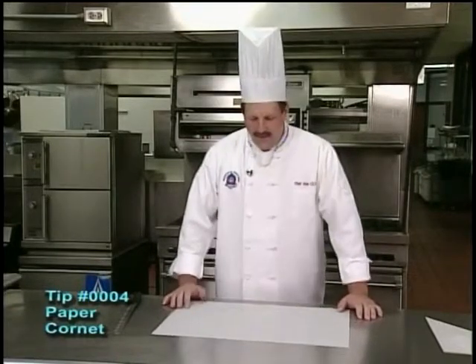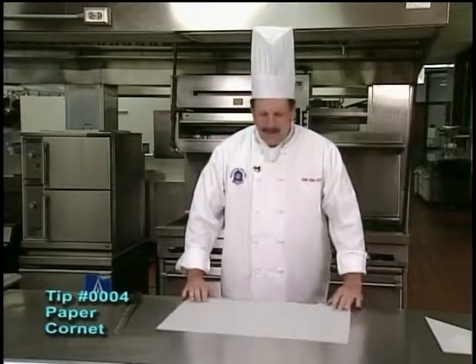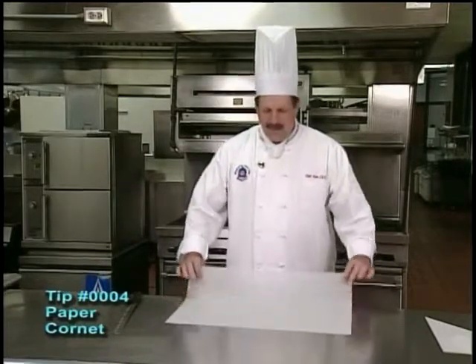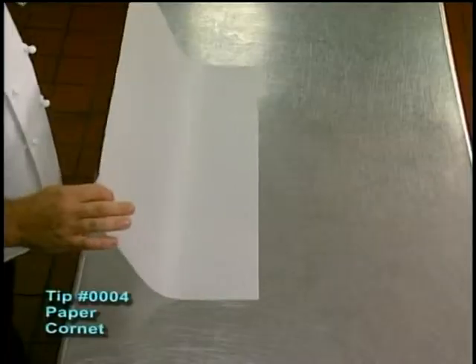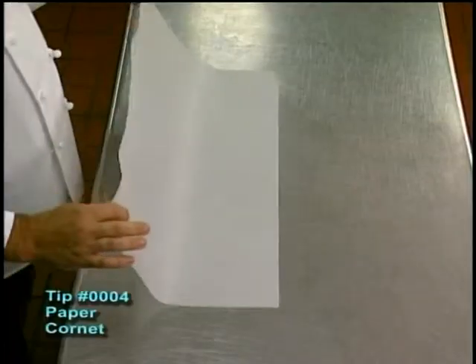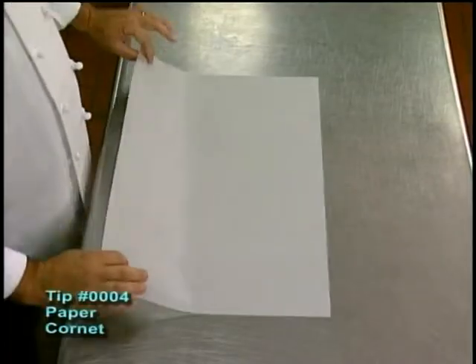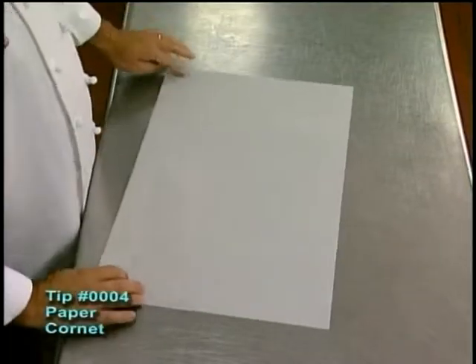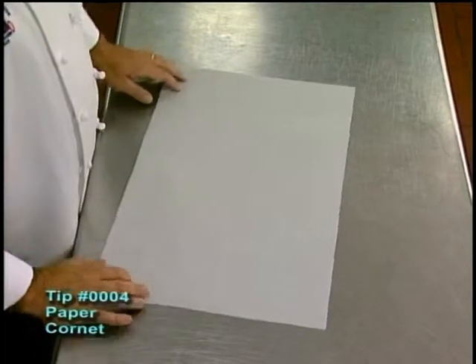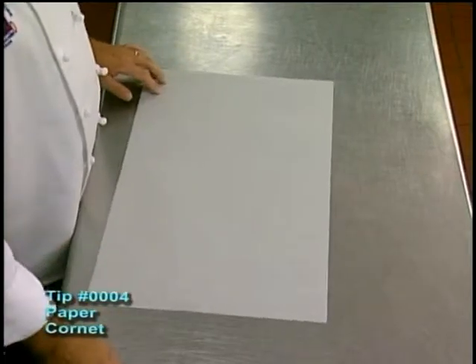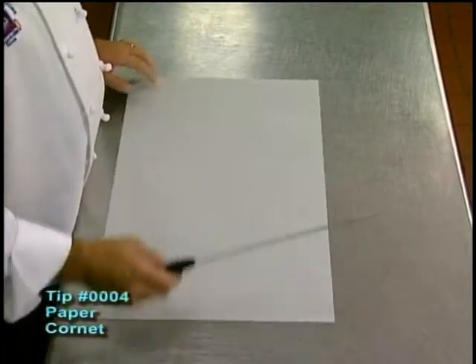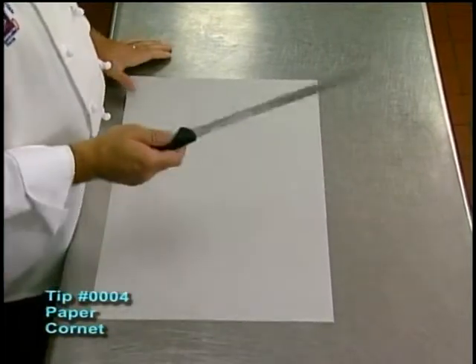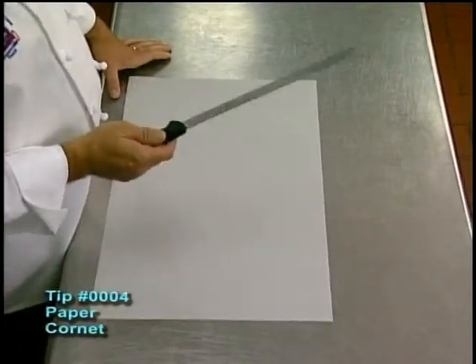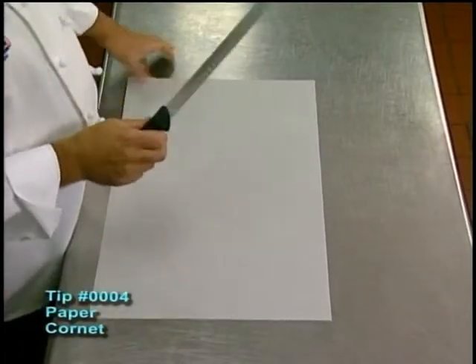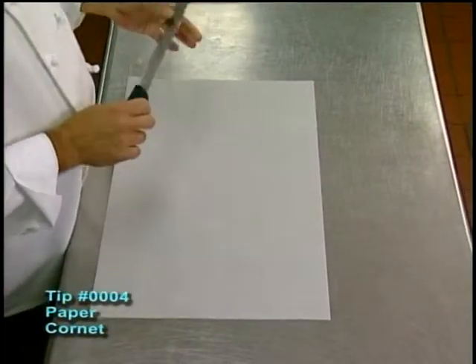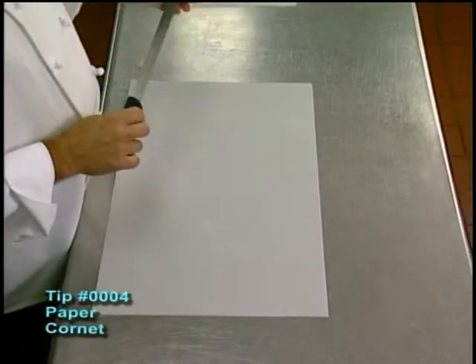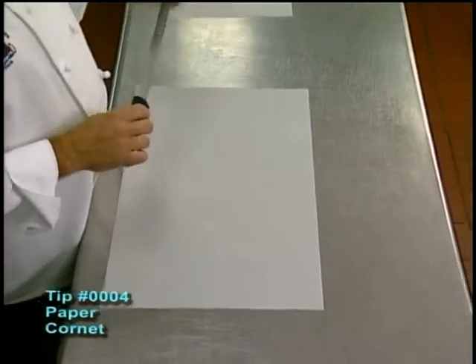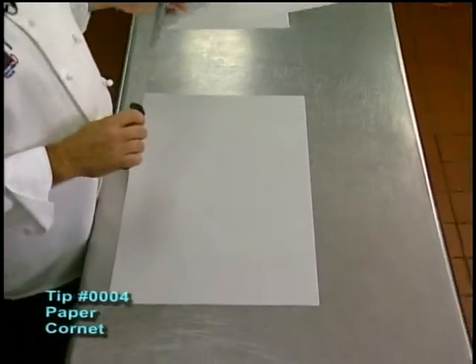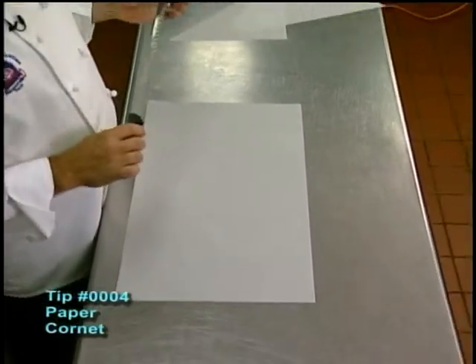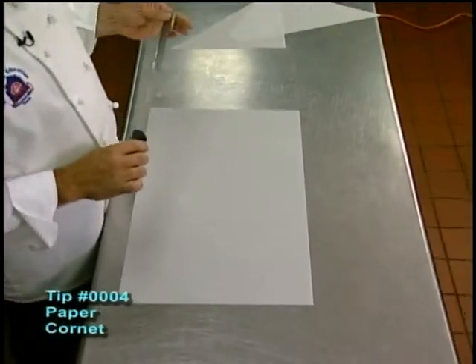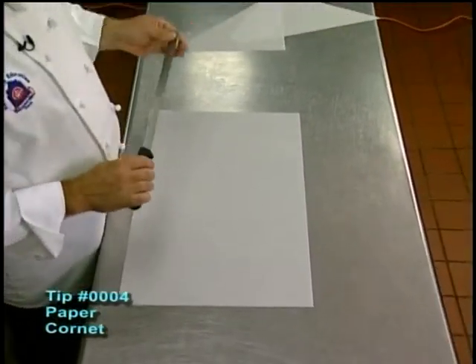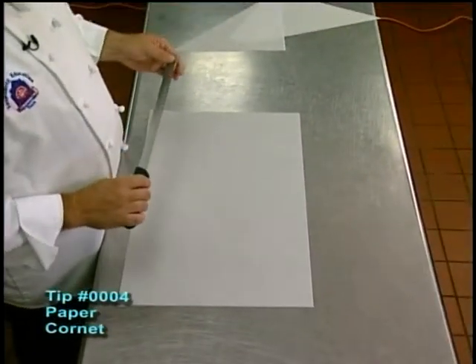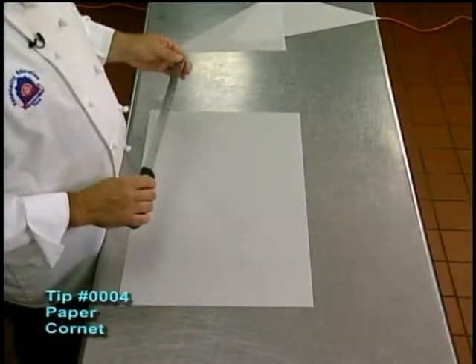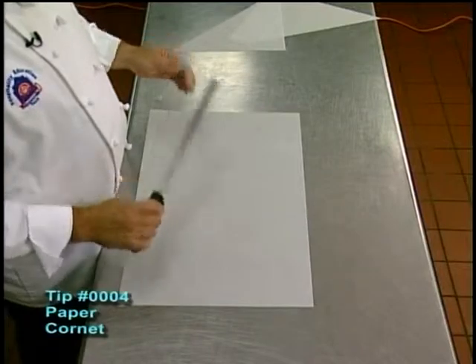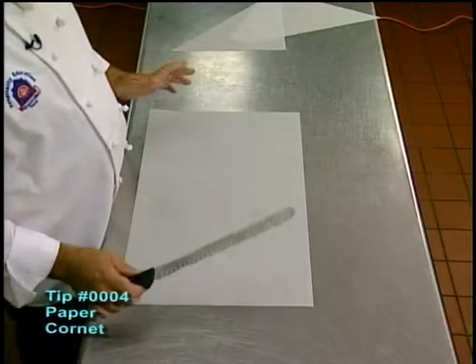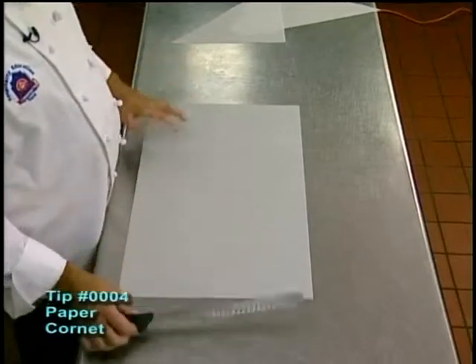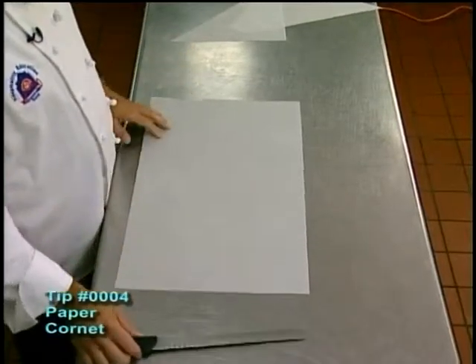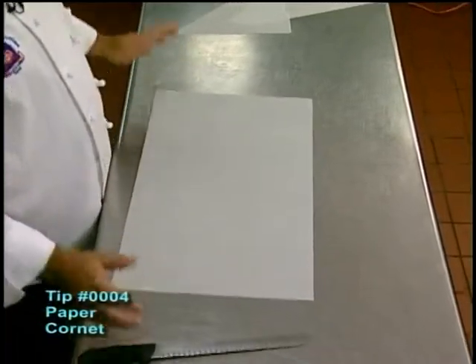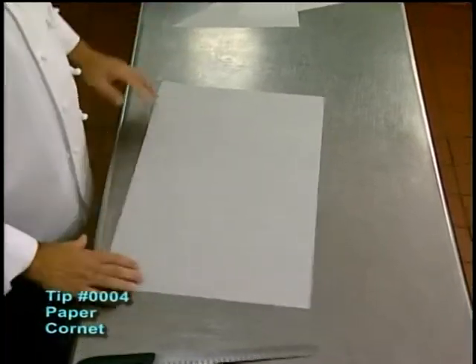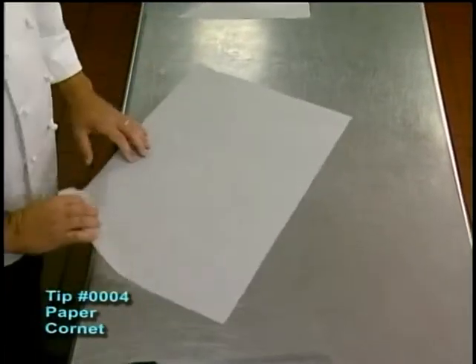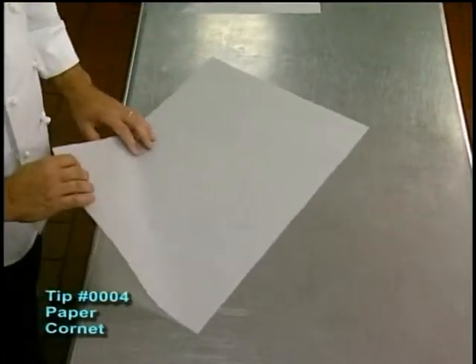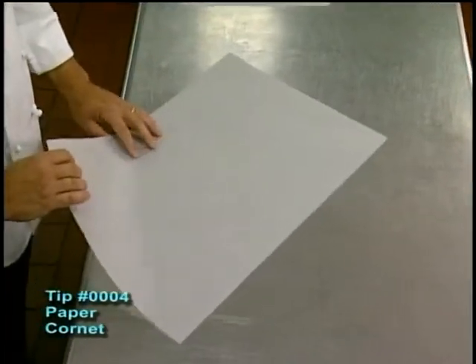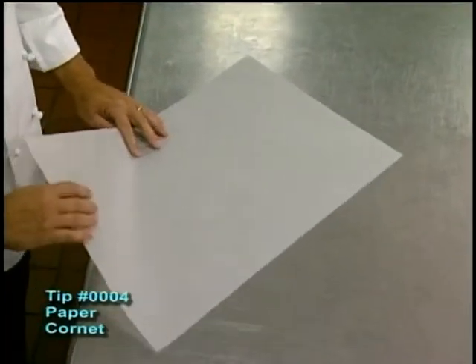First, we have to start out with a piece of parchment paper. I like to use a slicer knife, which is a straight edge knife — something without any teeth on it, so it doesn't tear the paper. Some people like to use scissors, but I find this to be the easiest way to go.